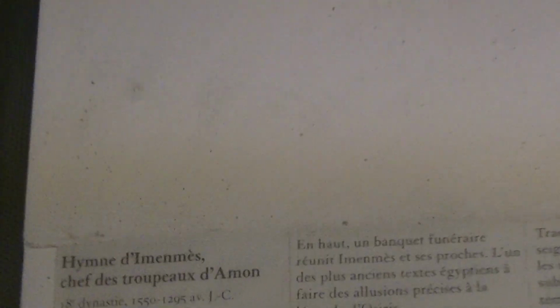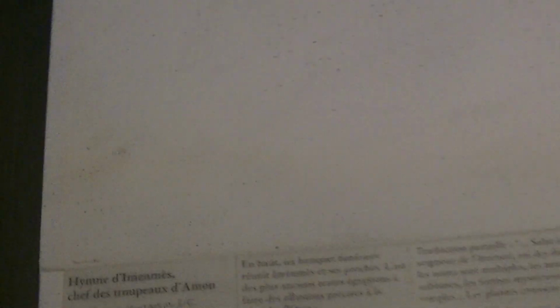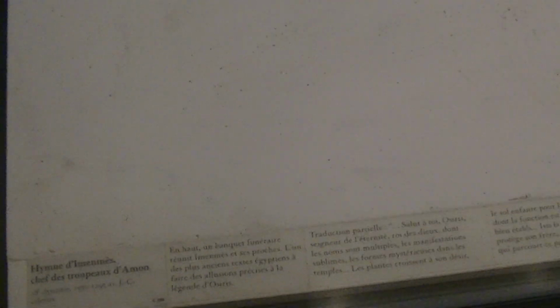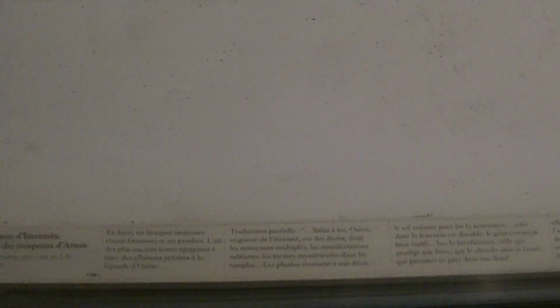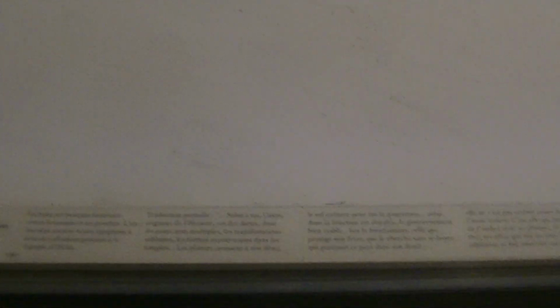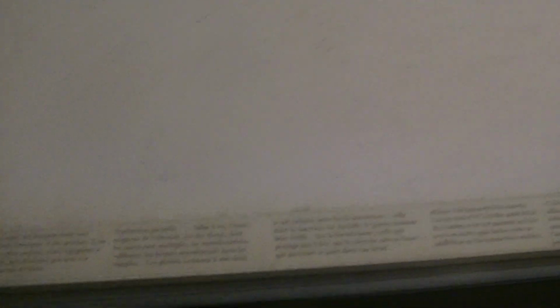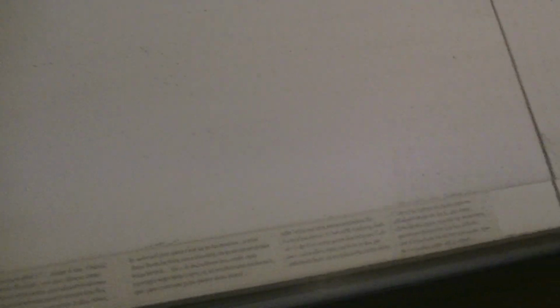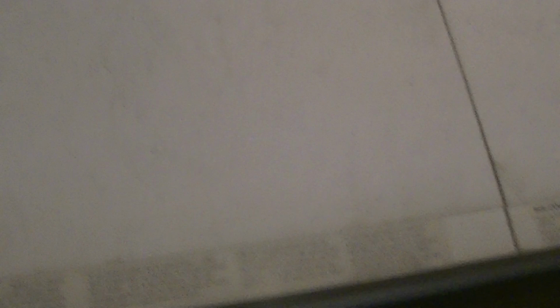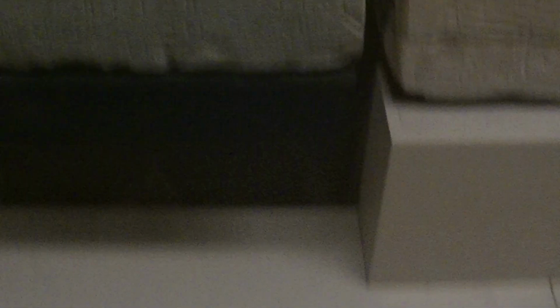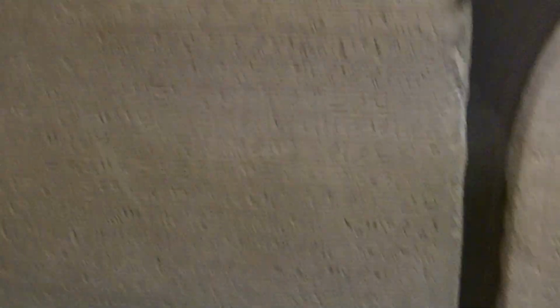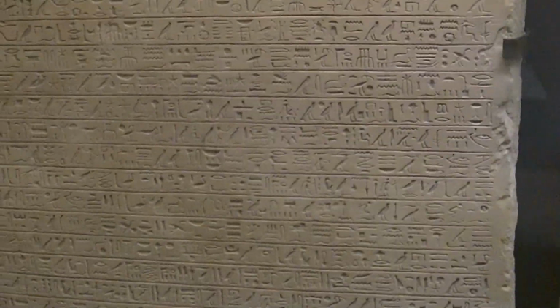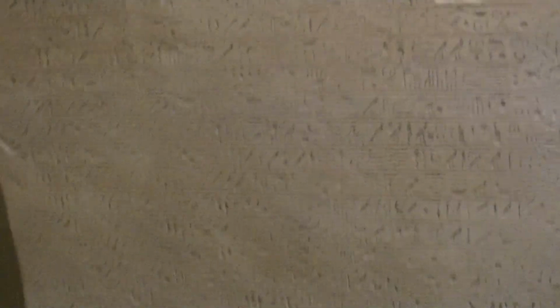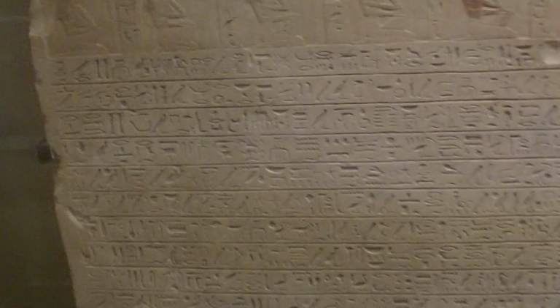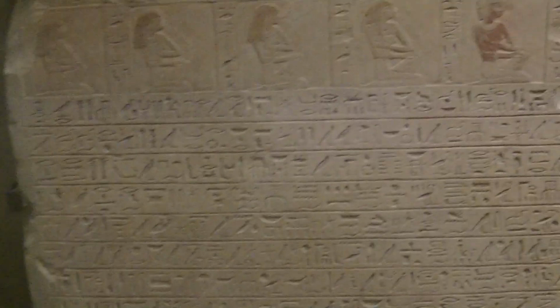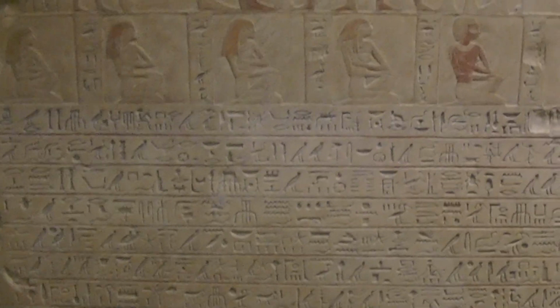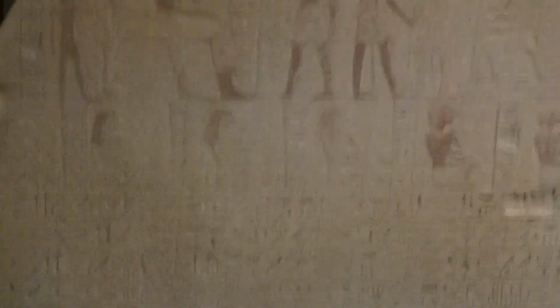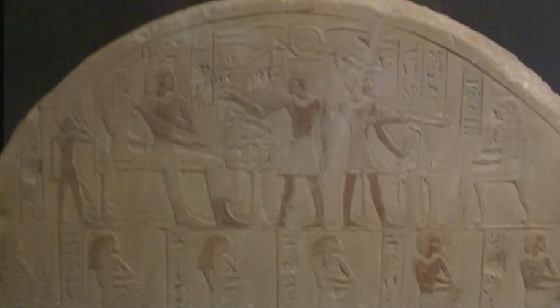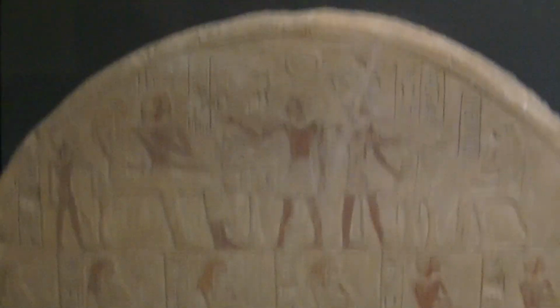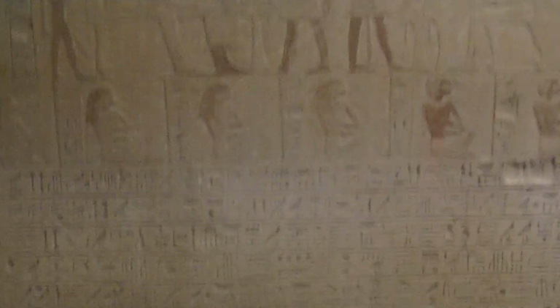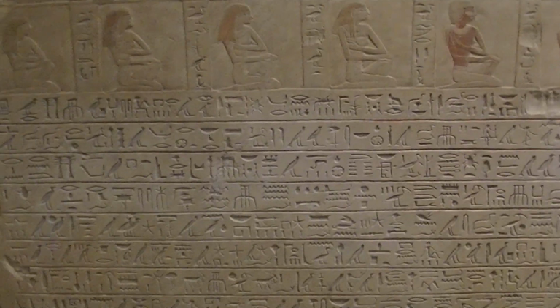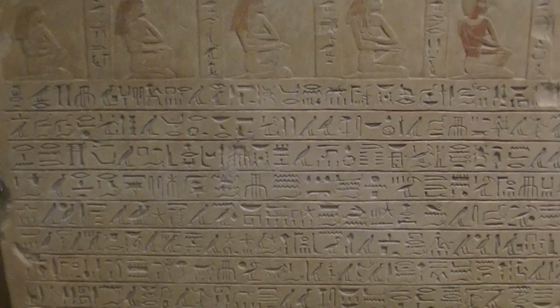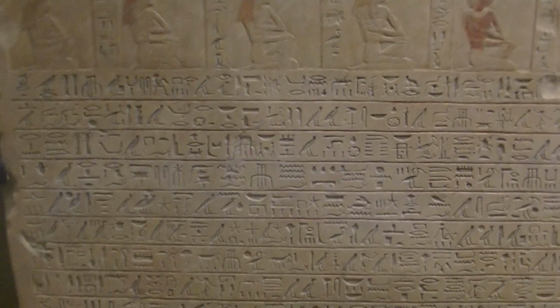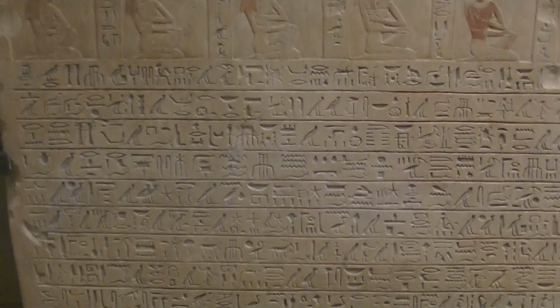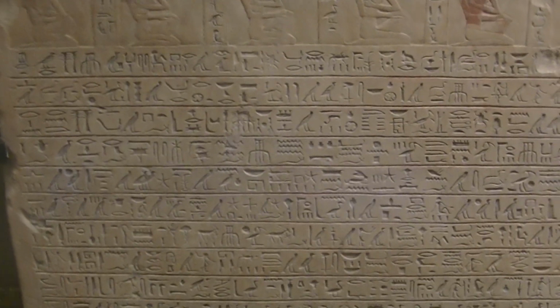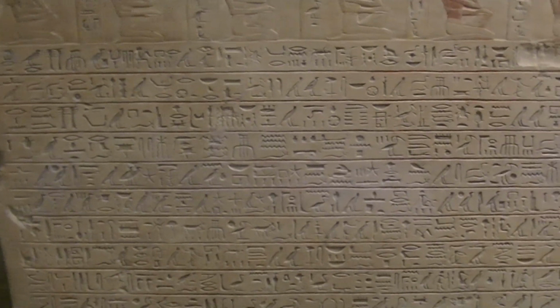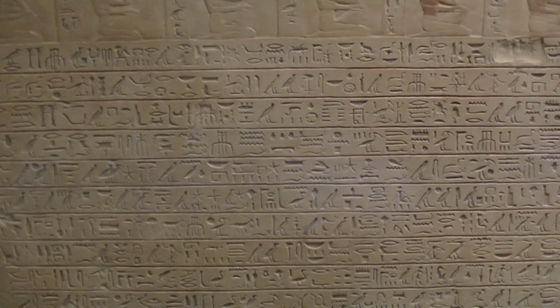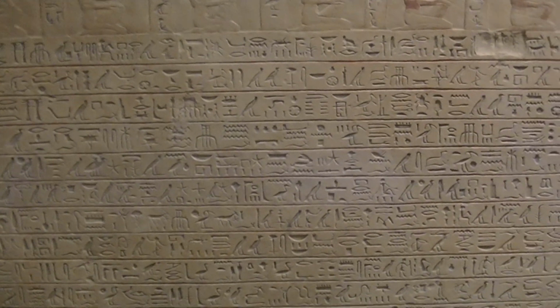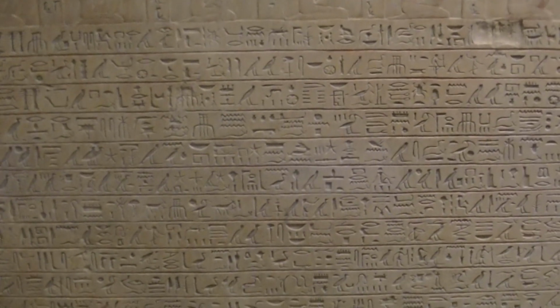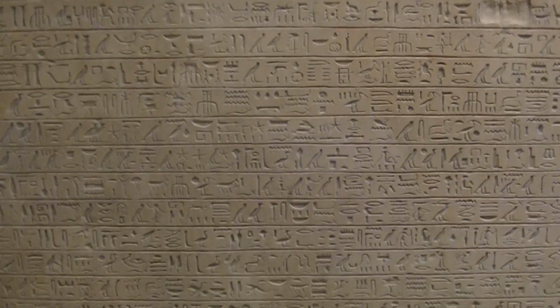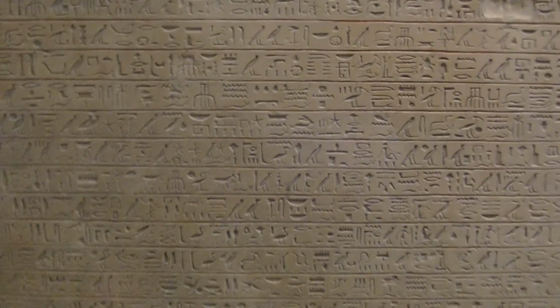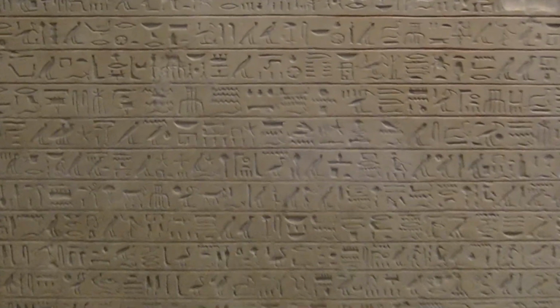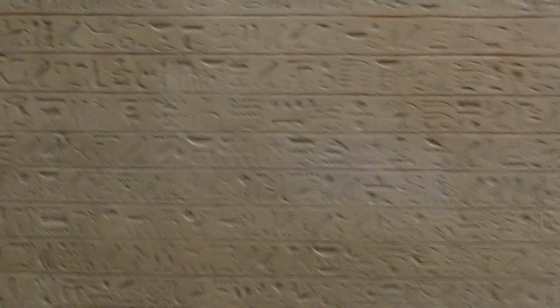I will not translate all of it here — I might come back some other time. But the glyphs on this artifact look lovely, very neat.